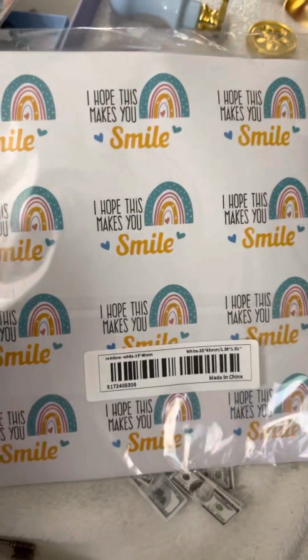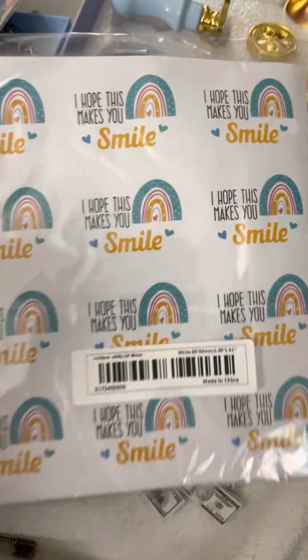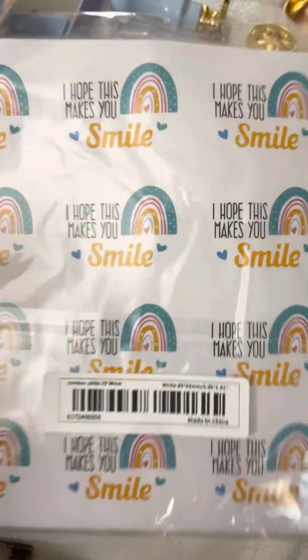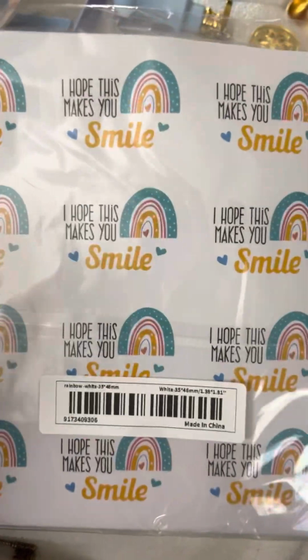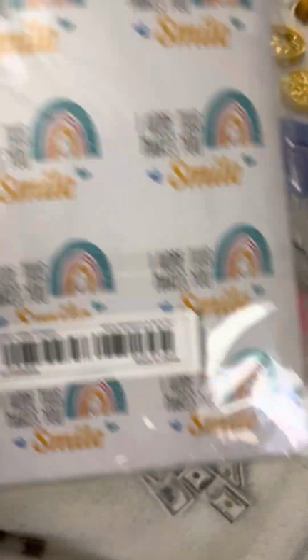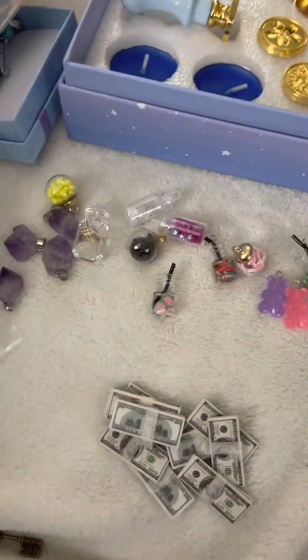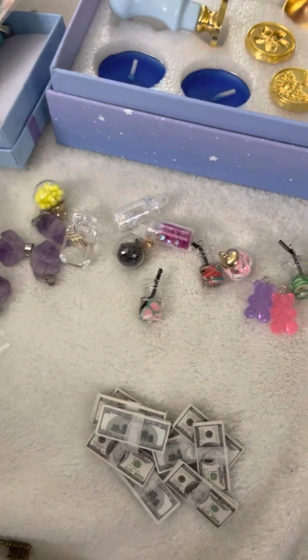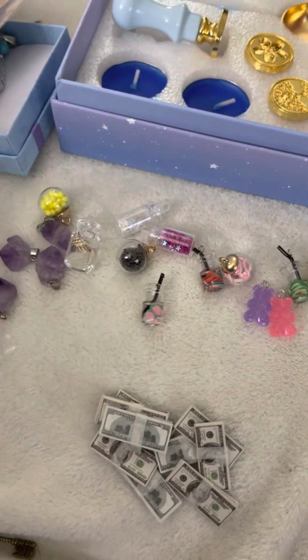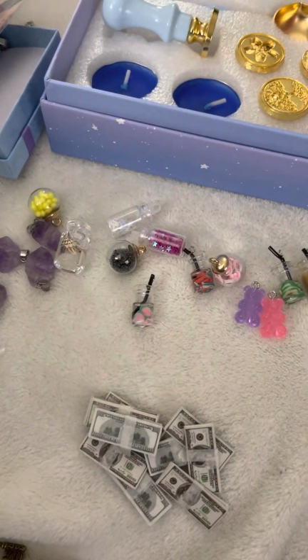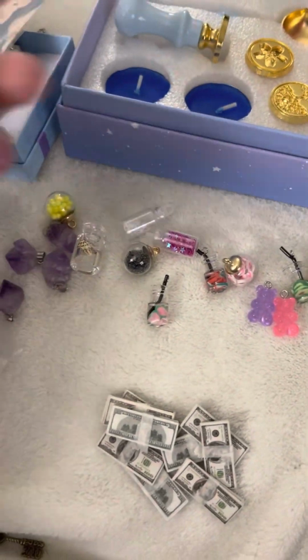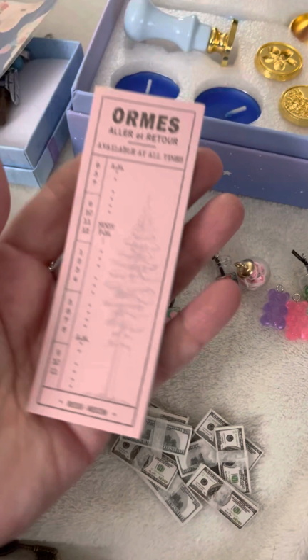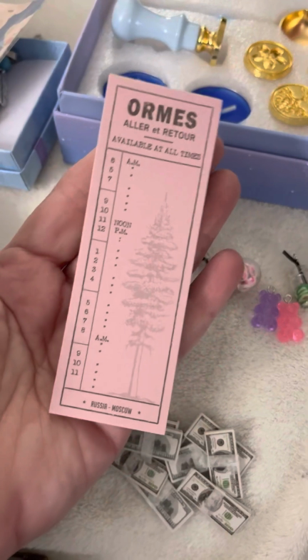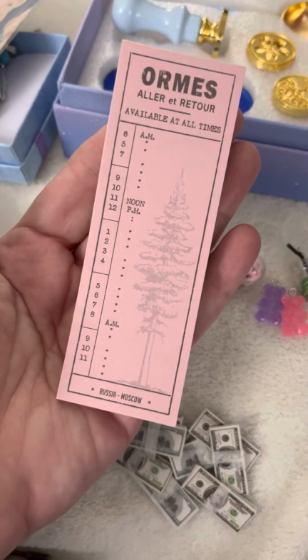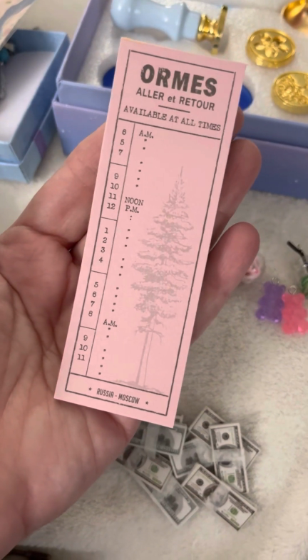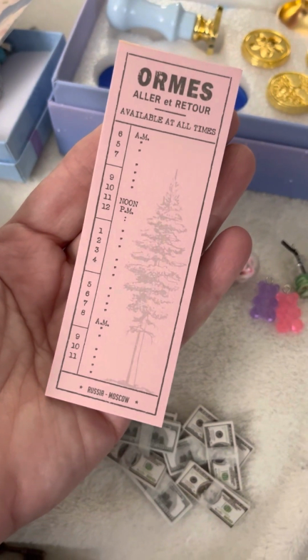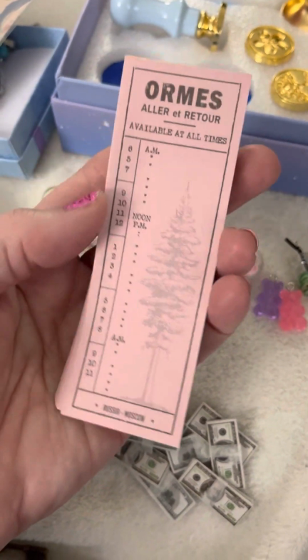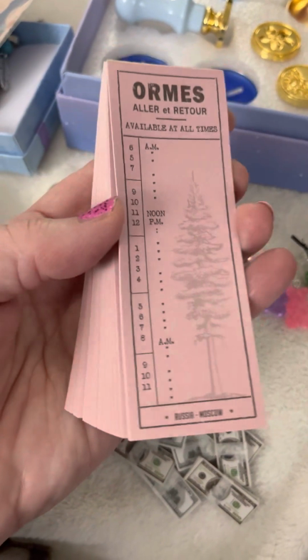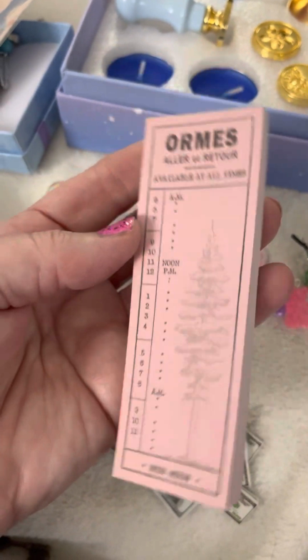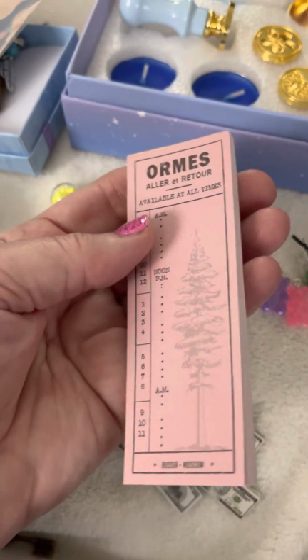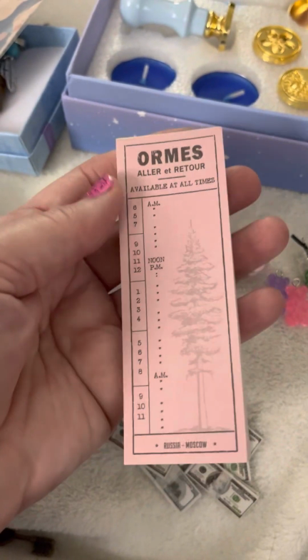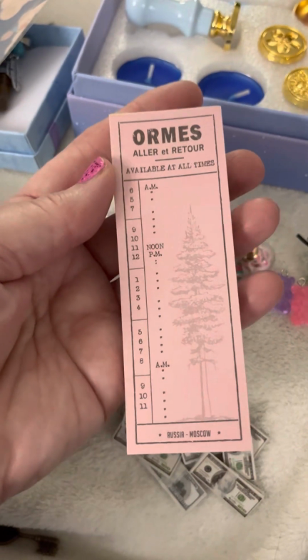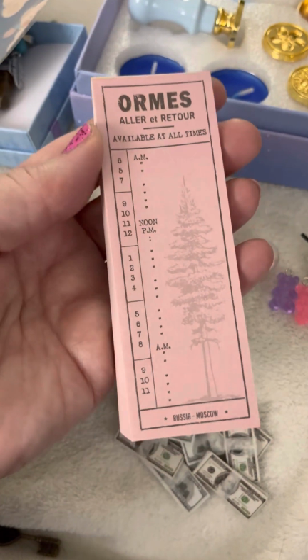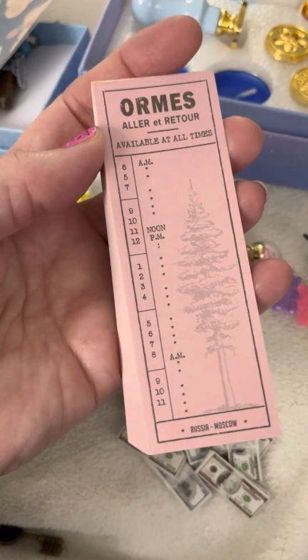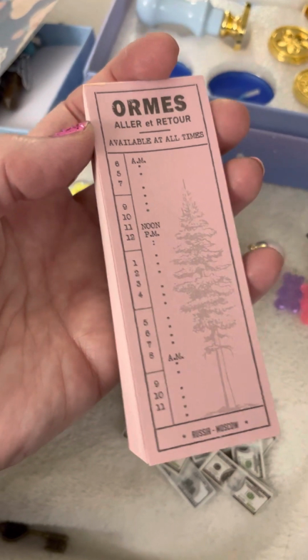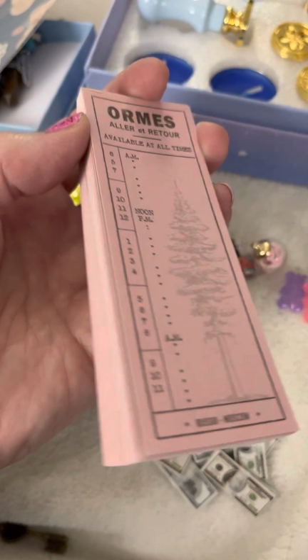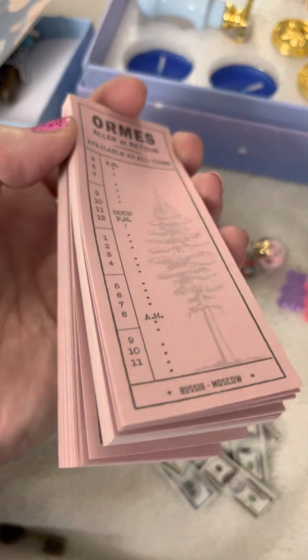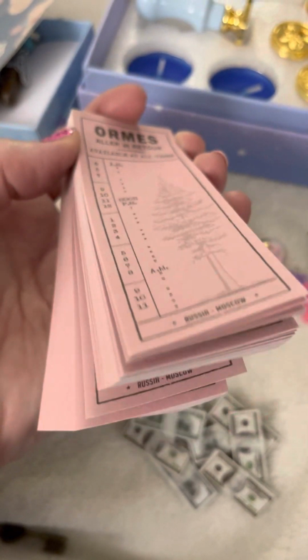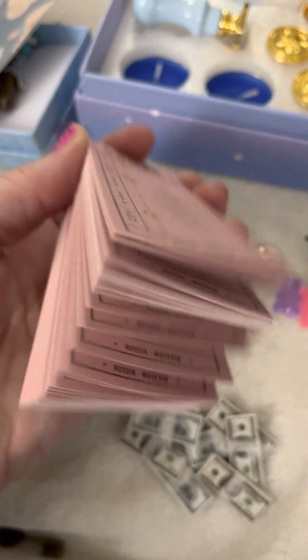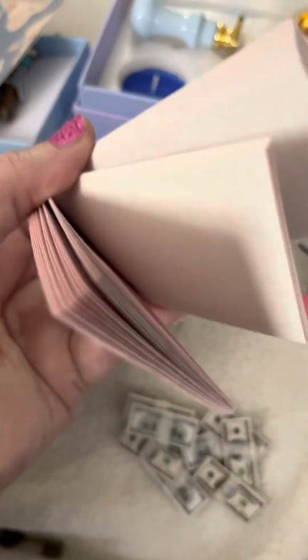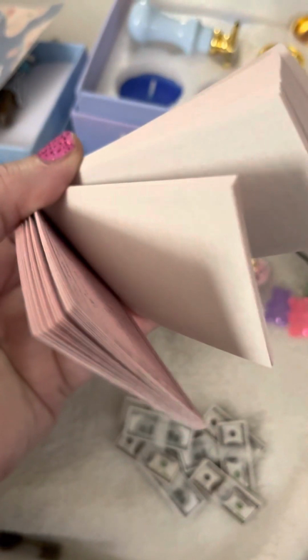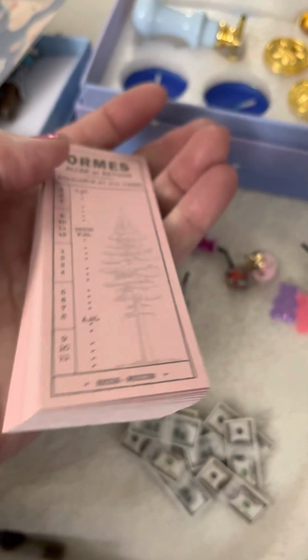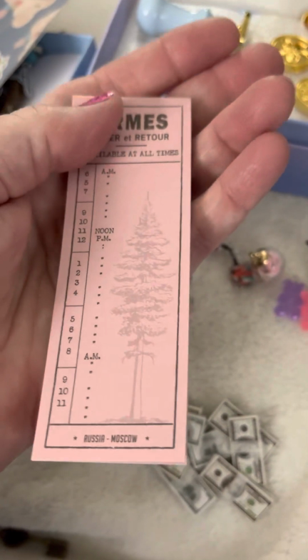I think these were like a dollar or something. They have lots and lots of different kinds of papers for journaling. I like this color. It's not sticky-back — you'd have to glue it on.